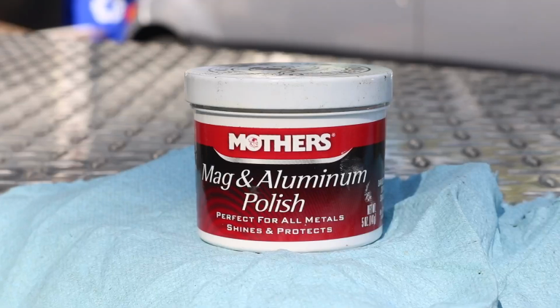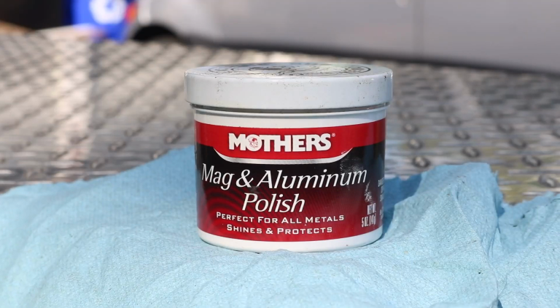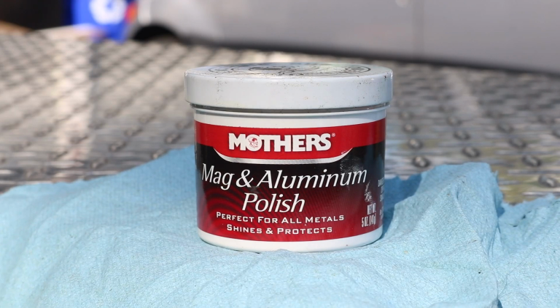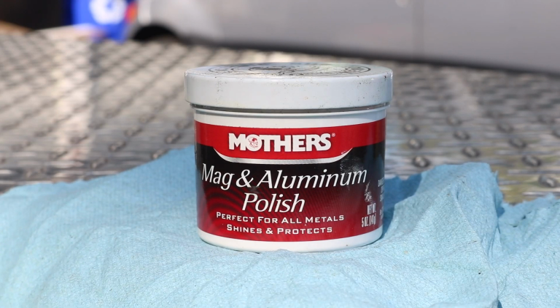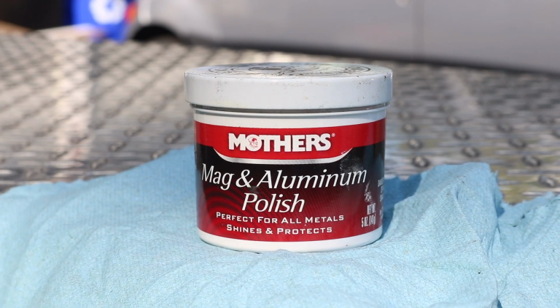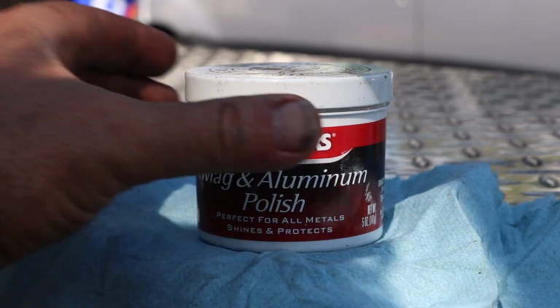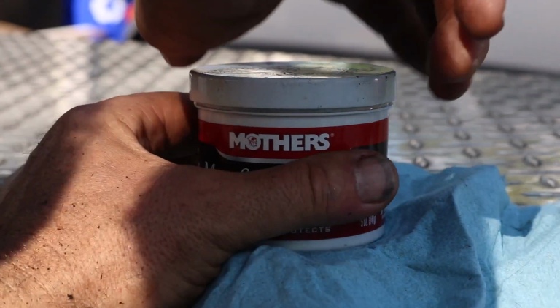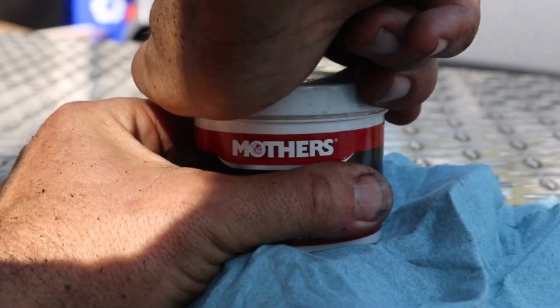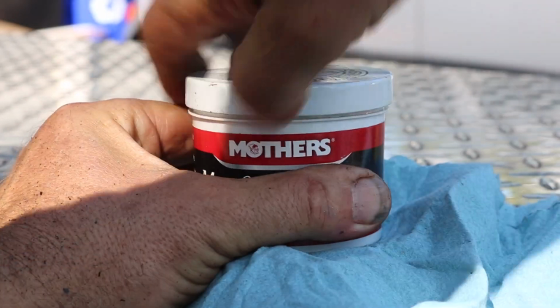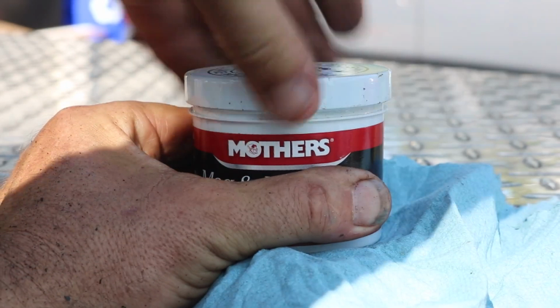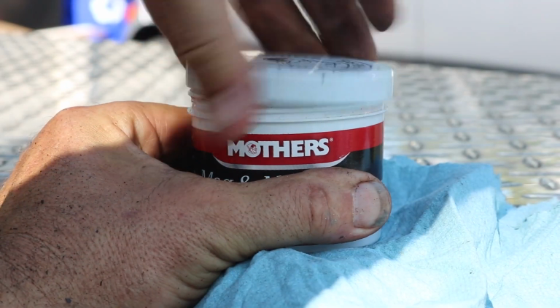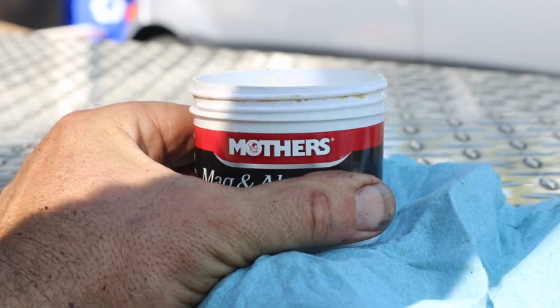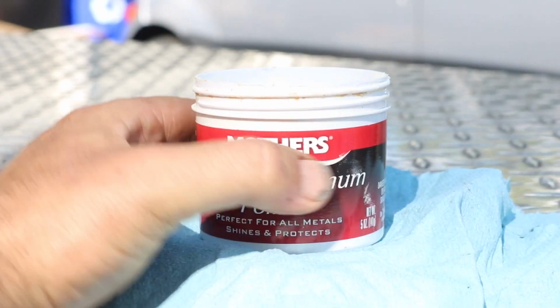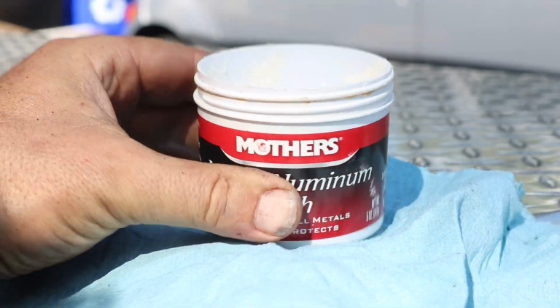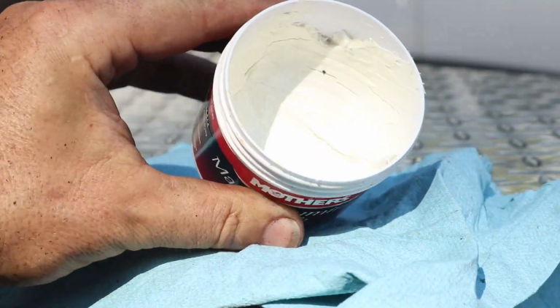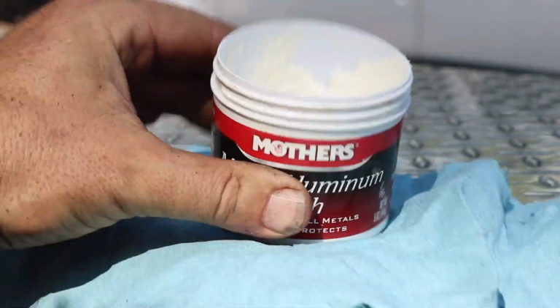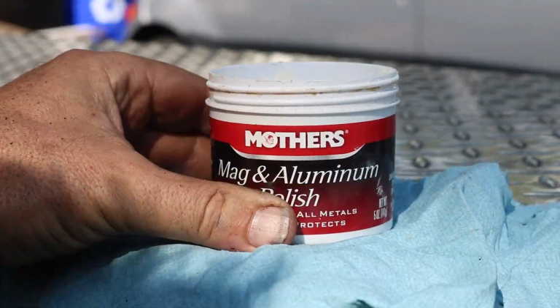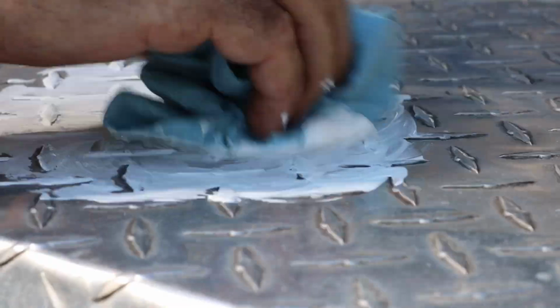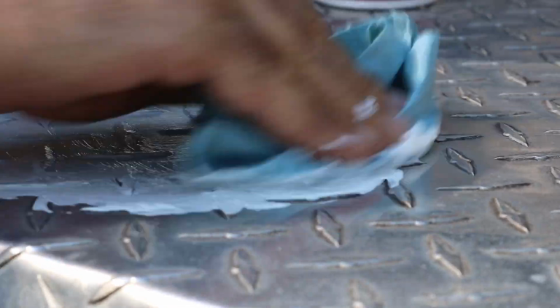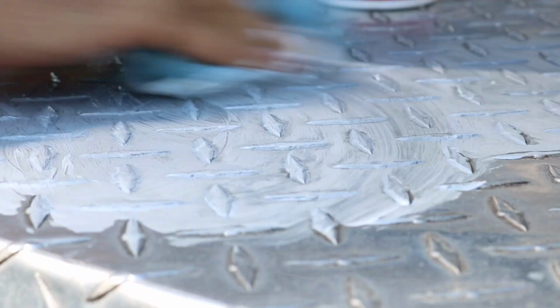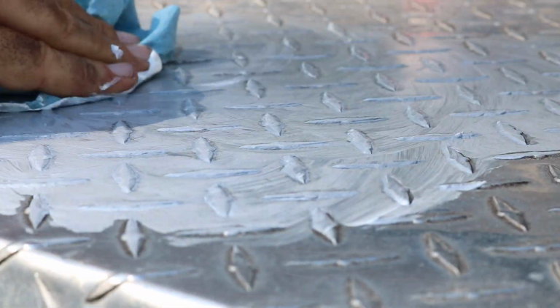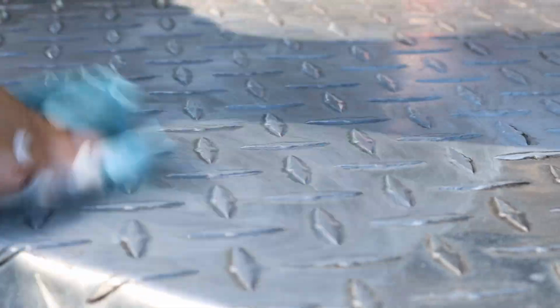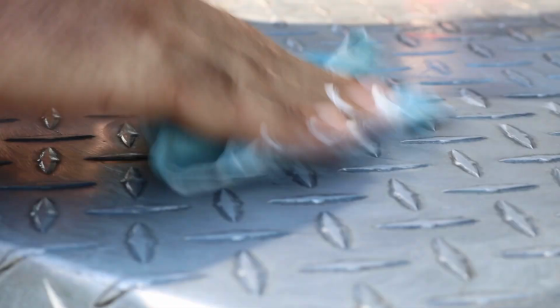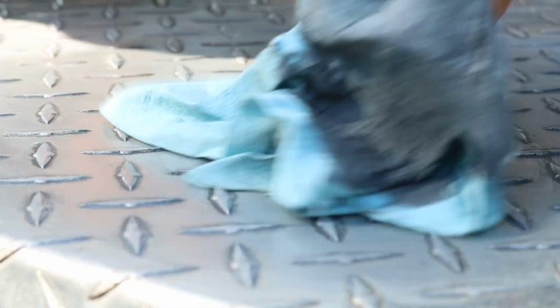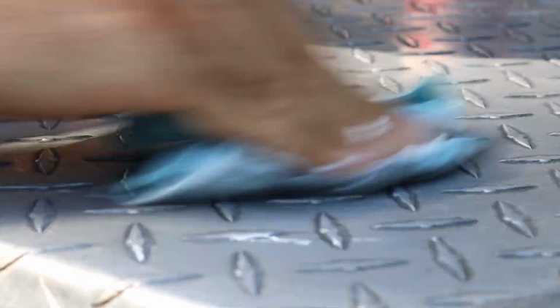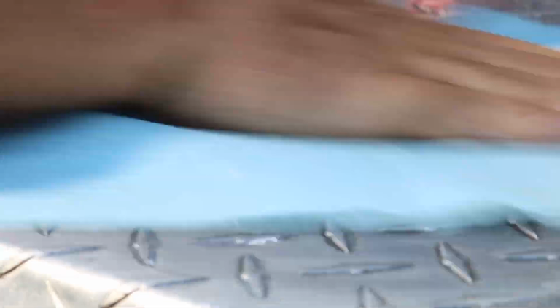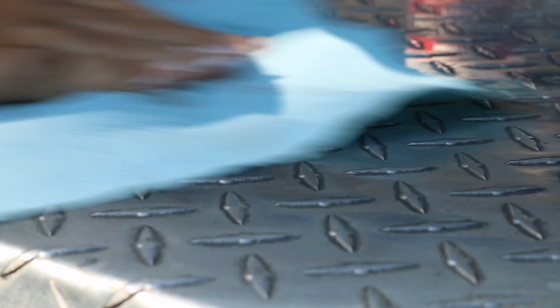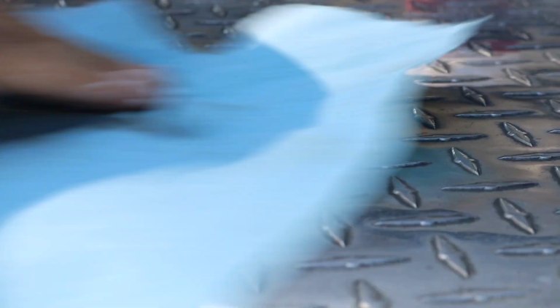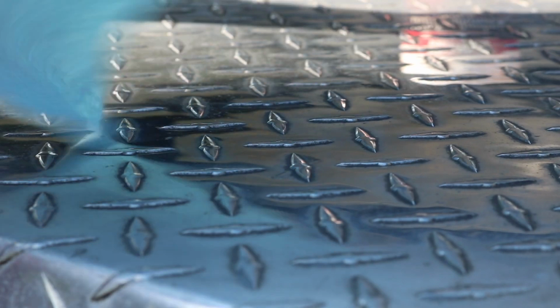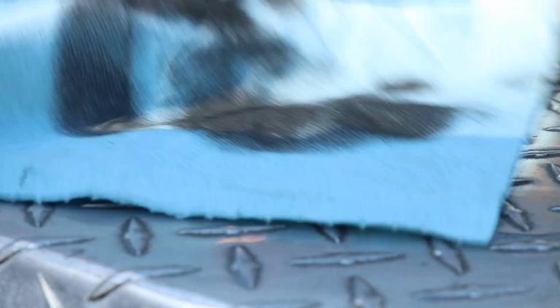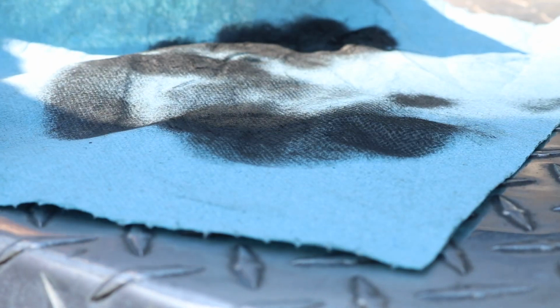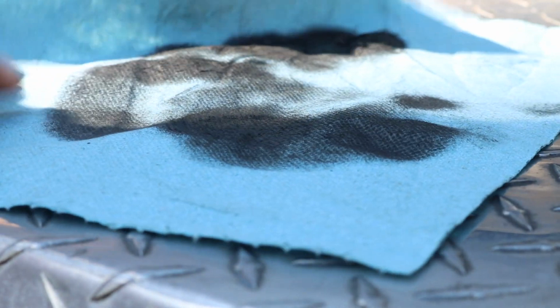I also tried a little bit of this aluminum polish on the truck toolbox. It was pretty dirty so I thought what the heck, I'd give it a try. Basically you just rub it on, wipe it off, and then you can see all the dirt that you pulled off right here on the back of the towel.